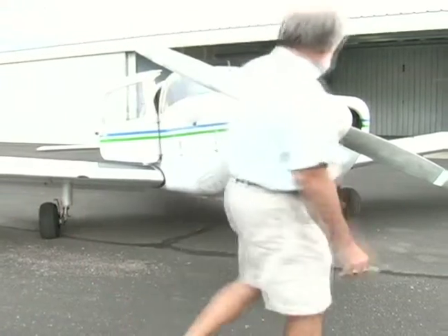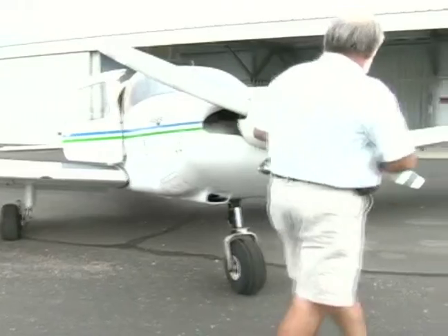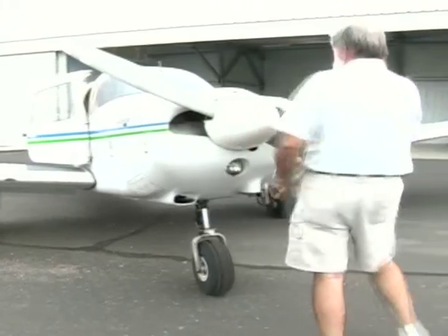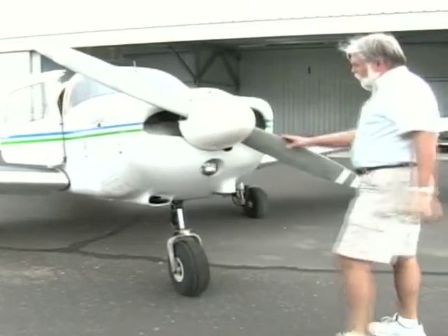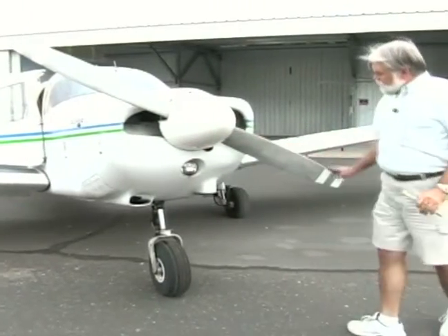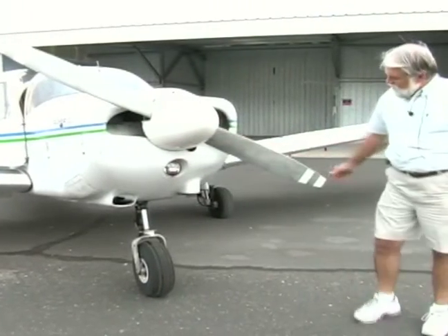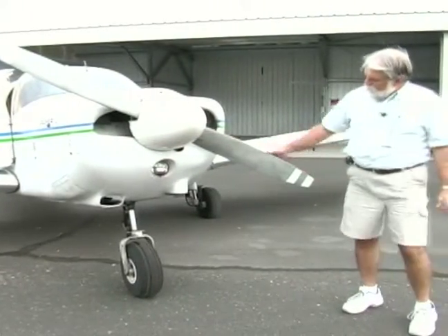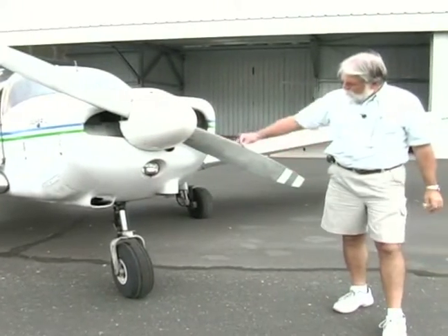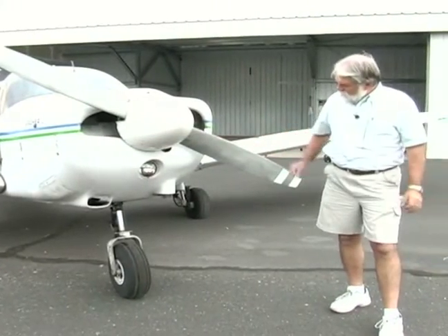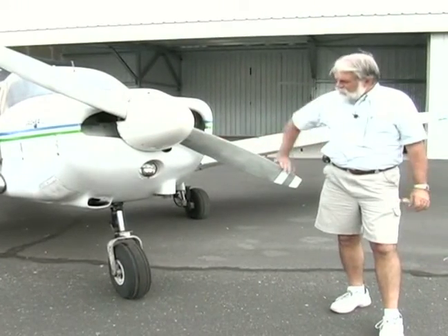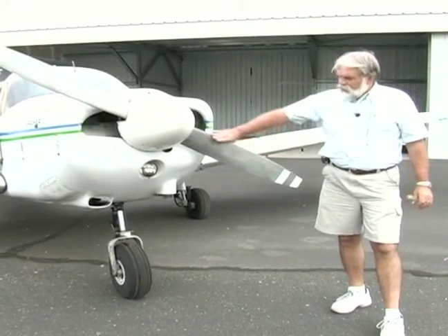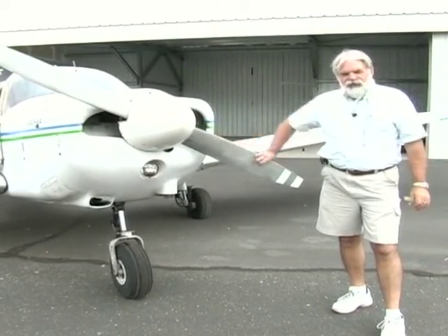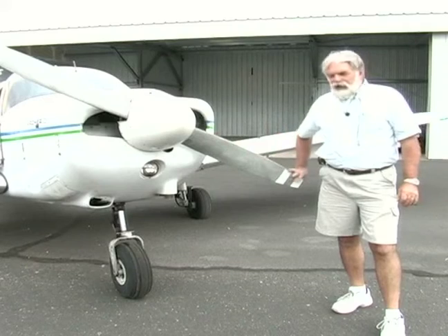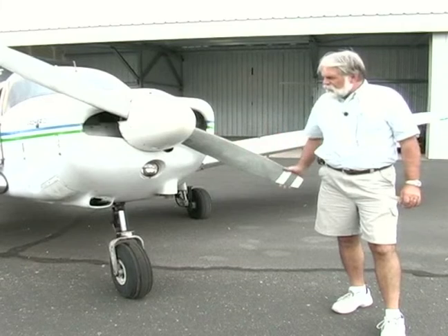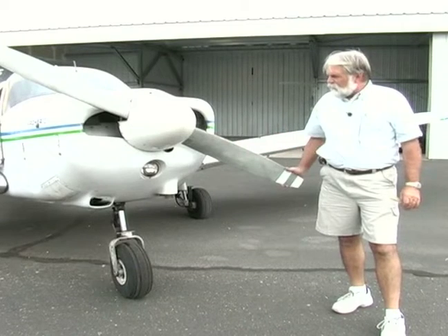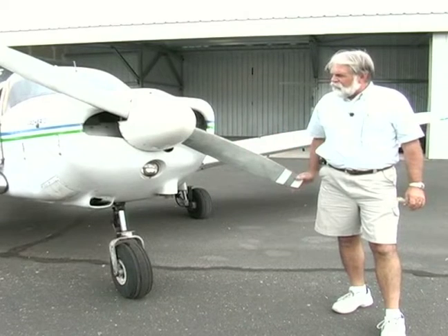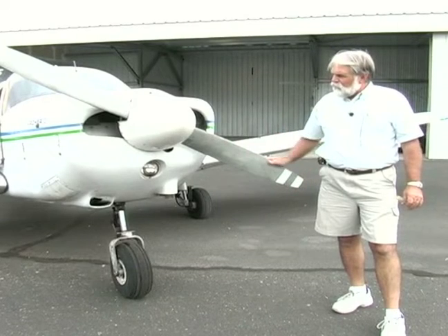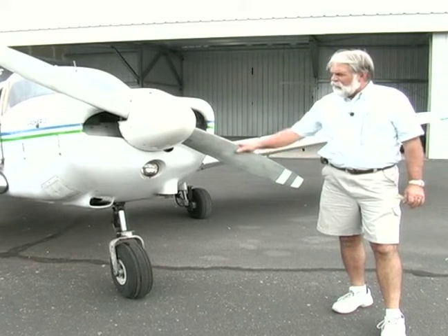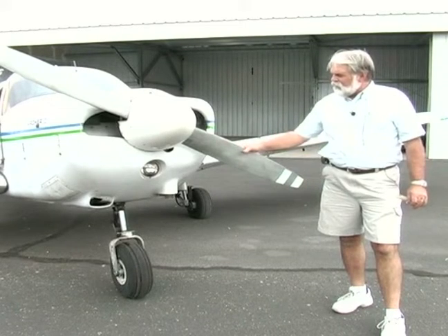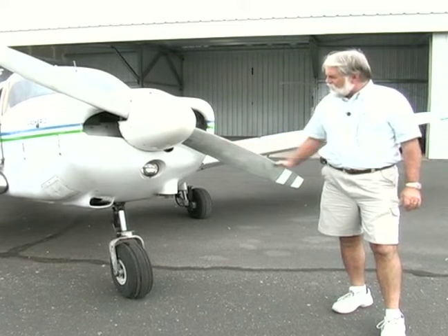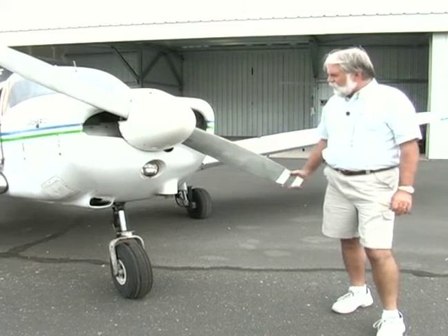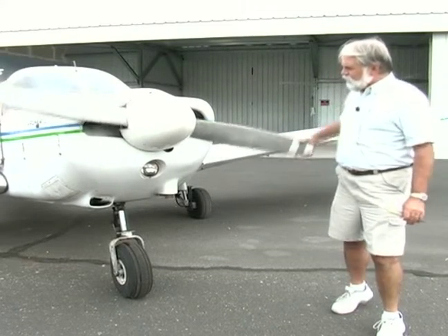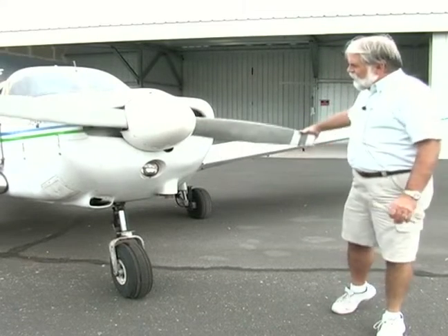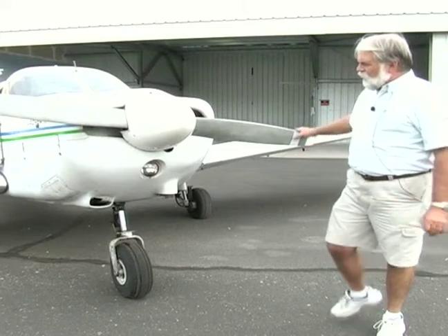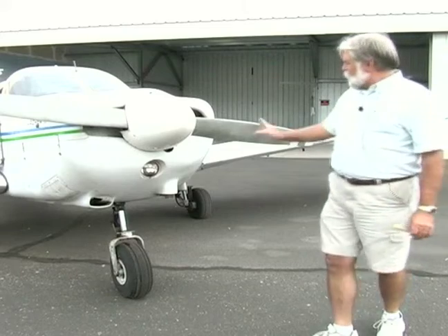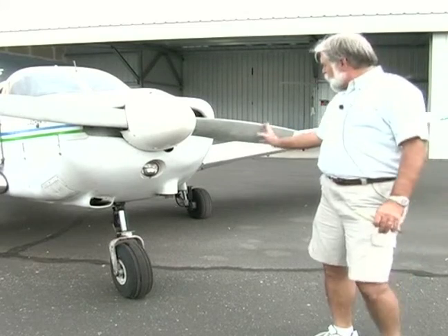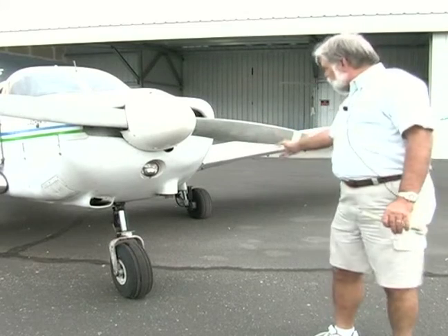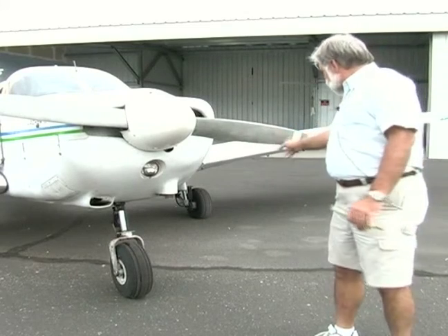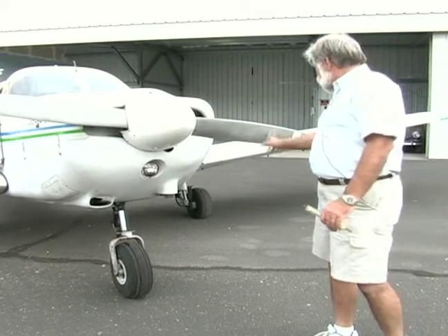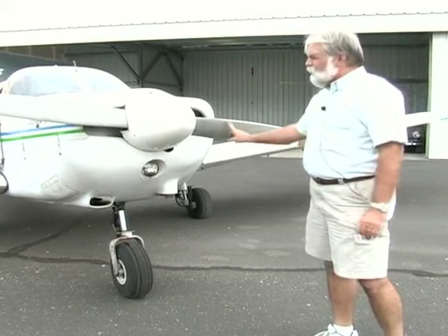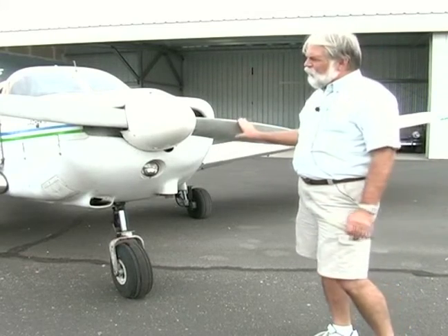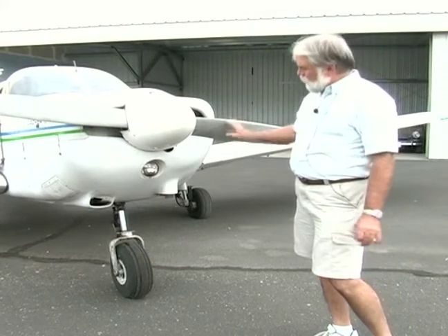We also check the other side — again, it's the leading edge of the propeller. If there are any bad nicks, we have them filed out by a mechanic, and he takes care of that for us so that we do not get any cracks. This is what we want to look for.